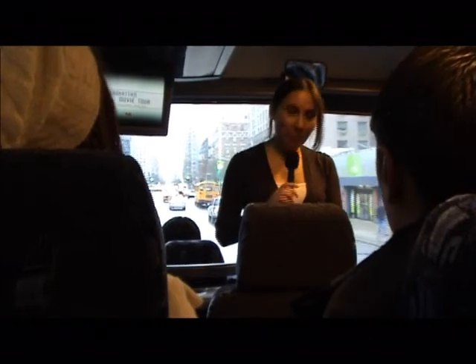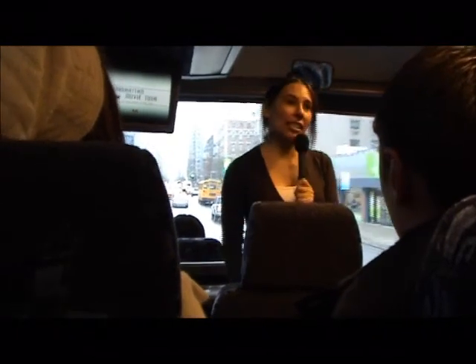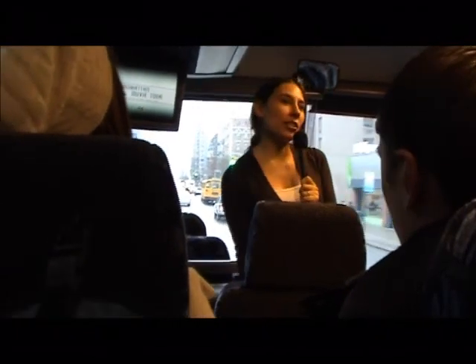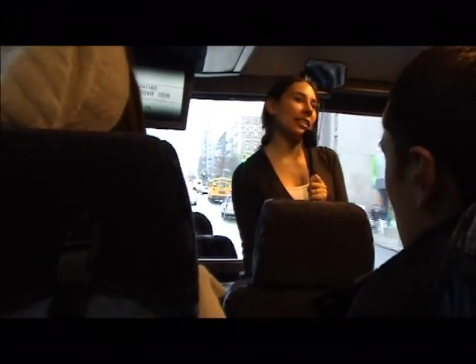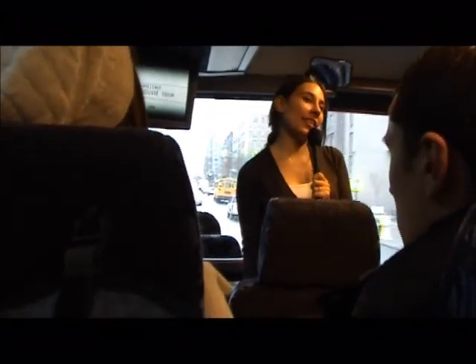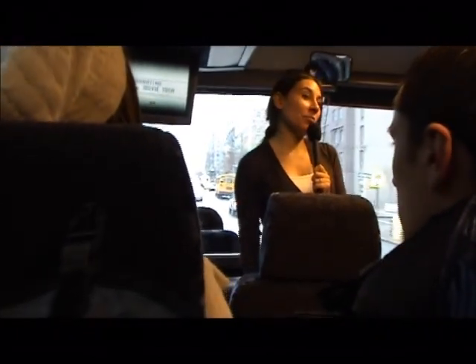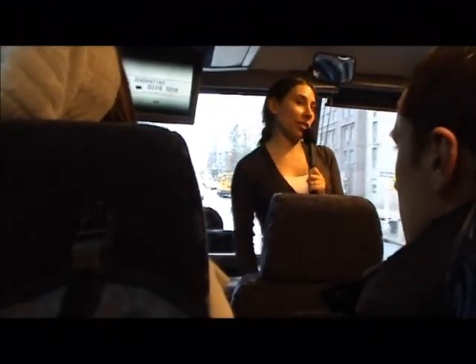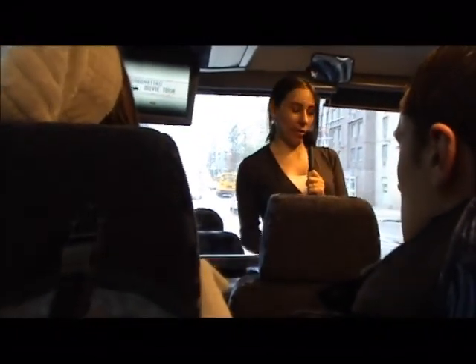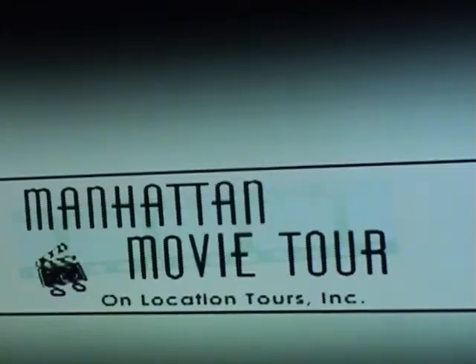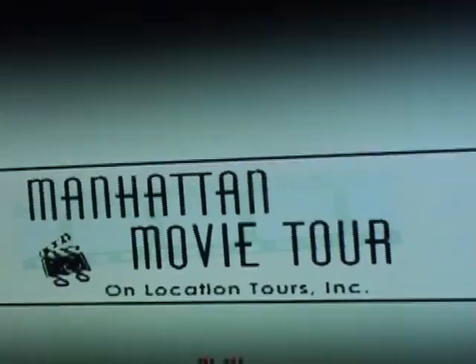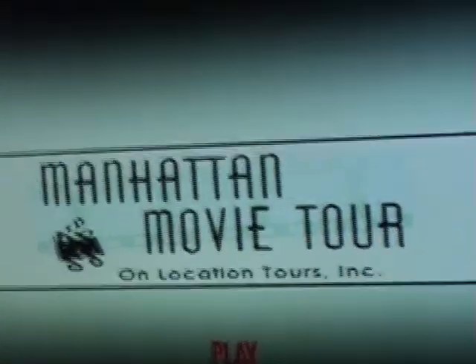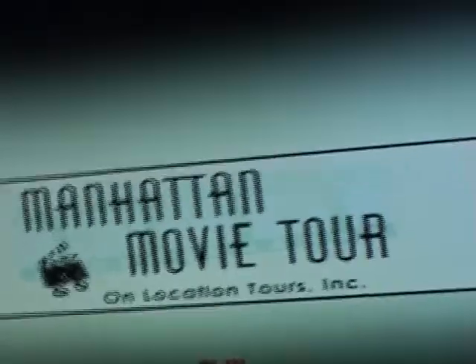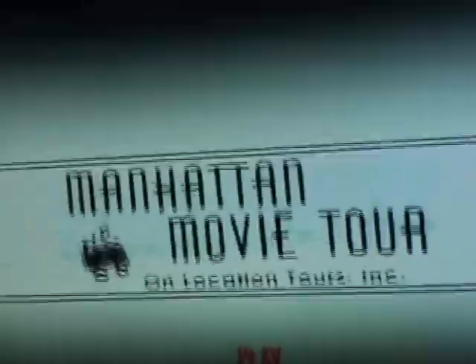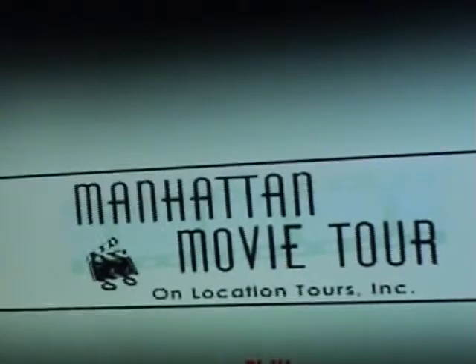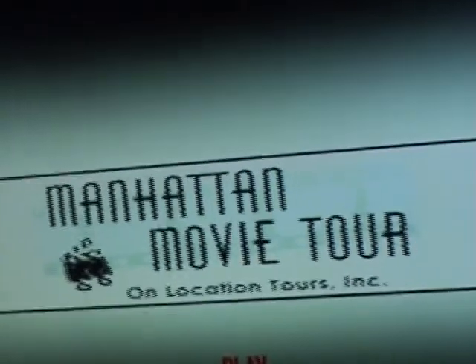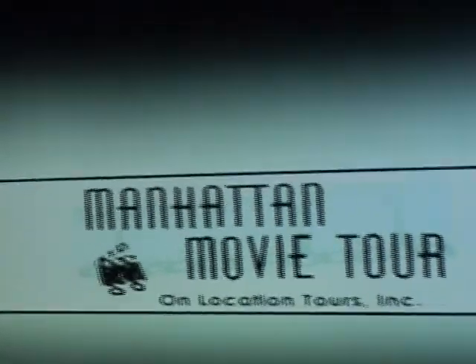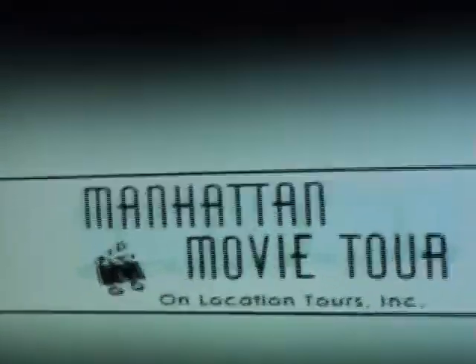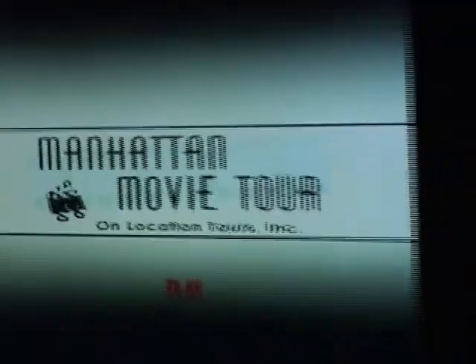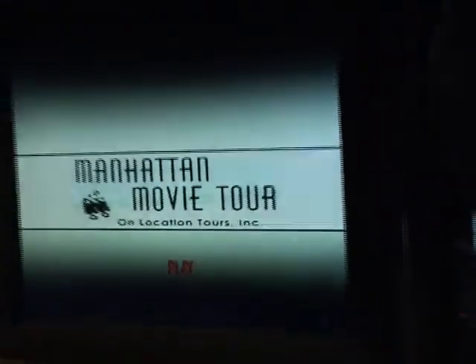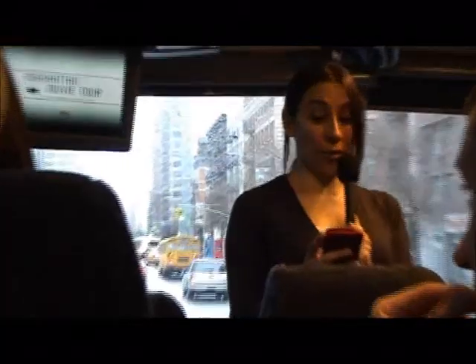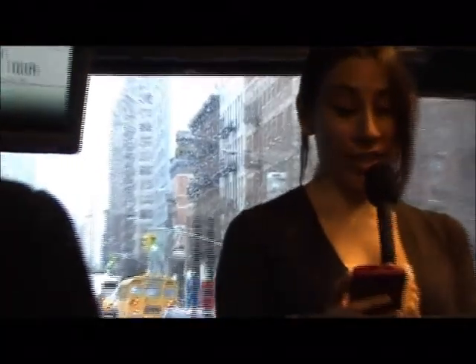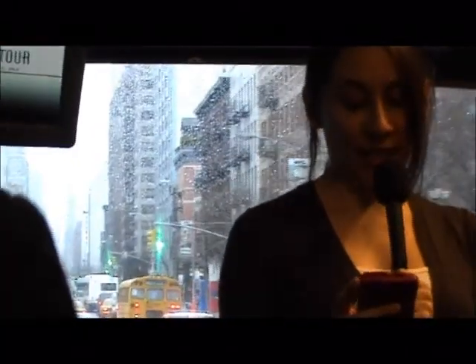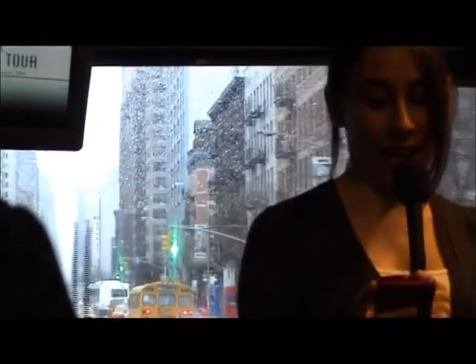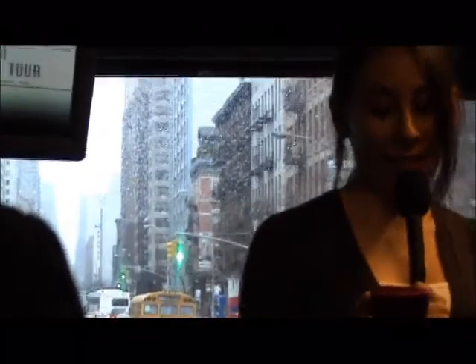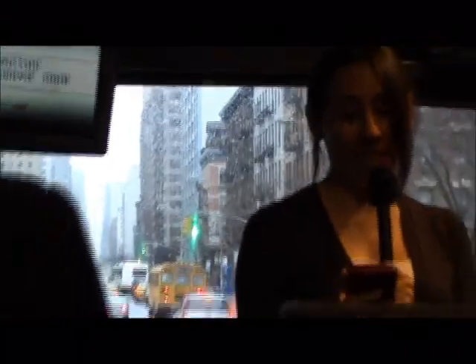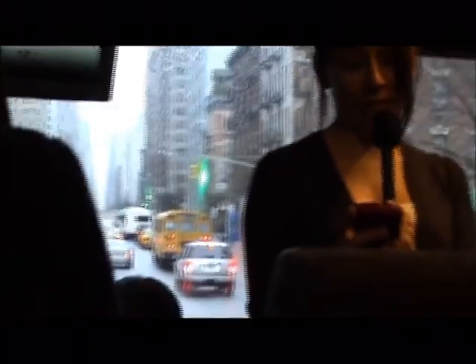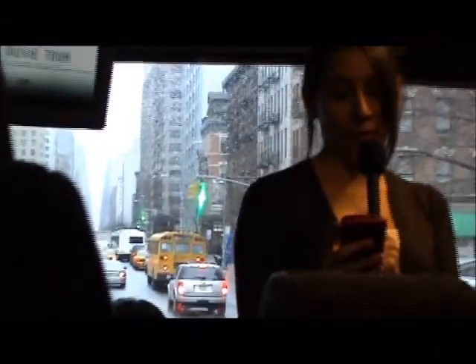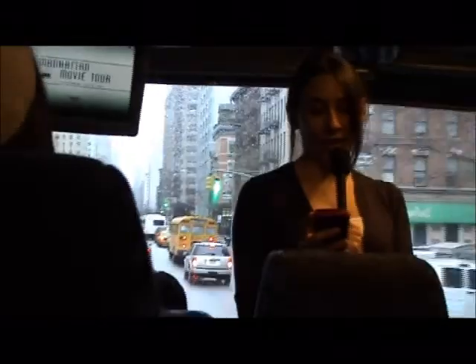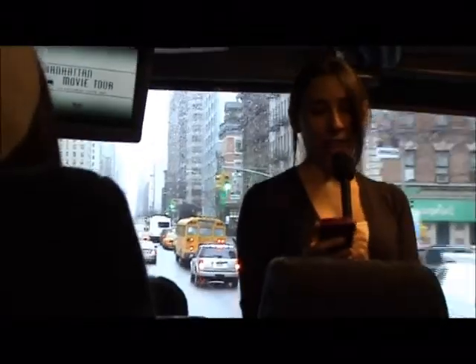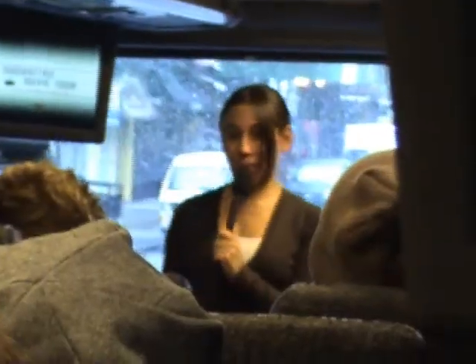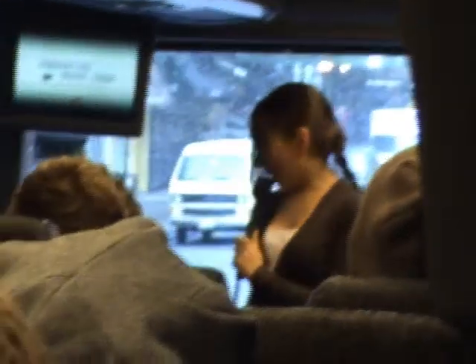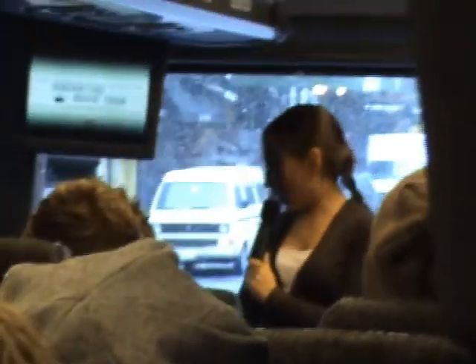This is the New York TV and Movie Tour. We're going to be driving around the city seeing lots of TV and movie locations that have been used over the years in film and television.